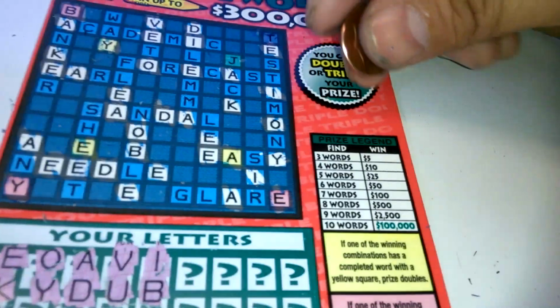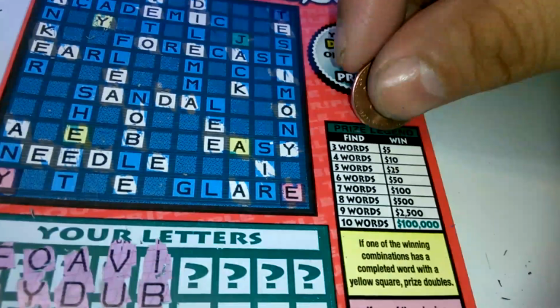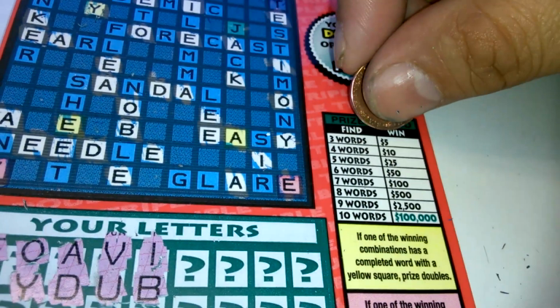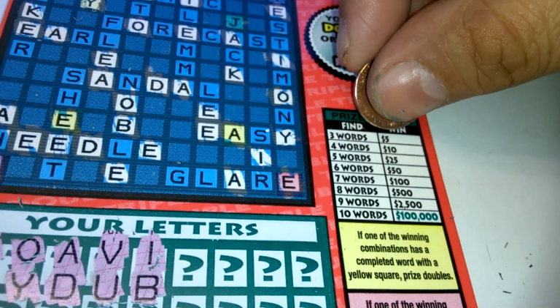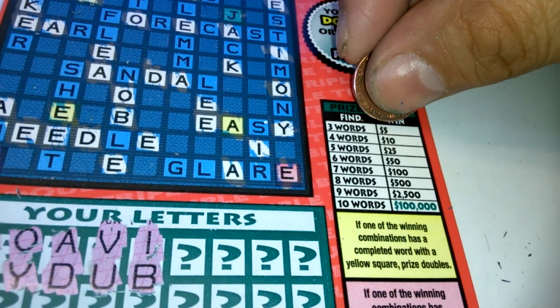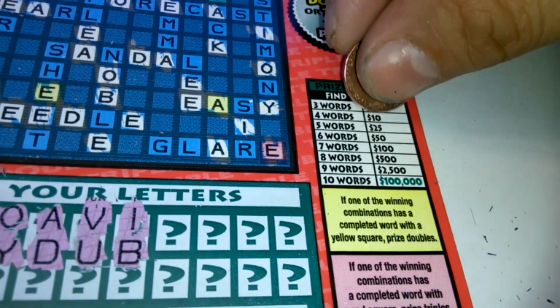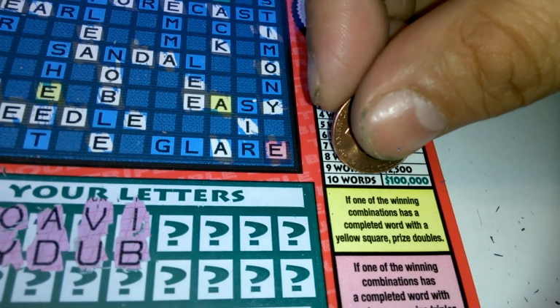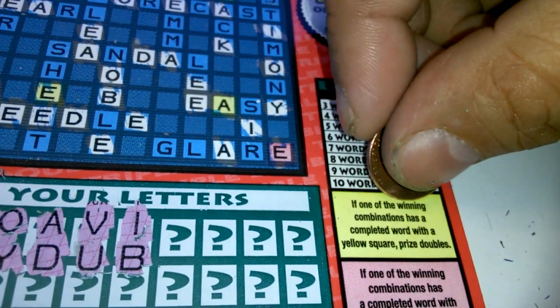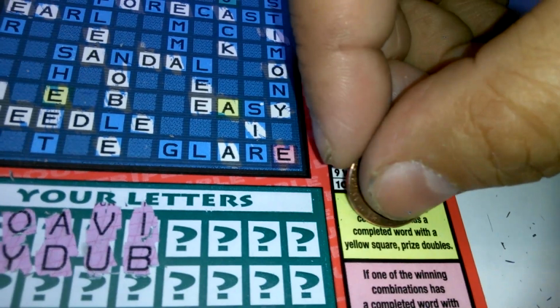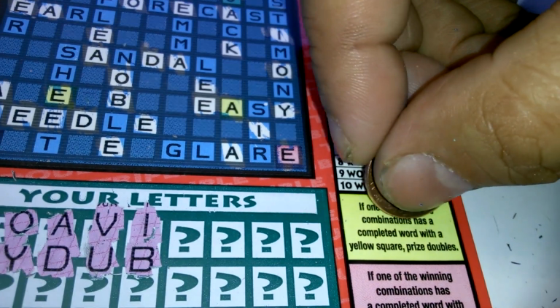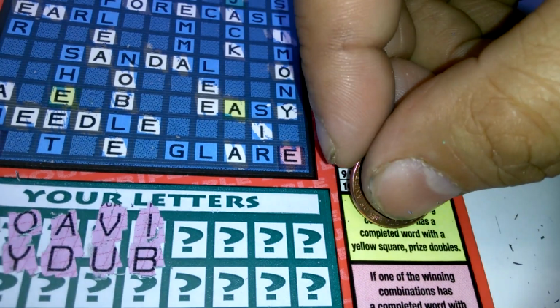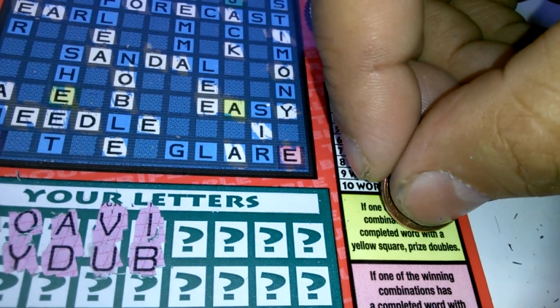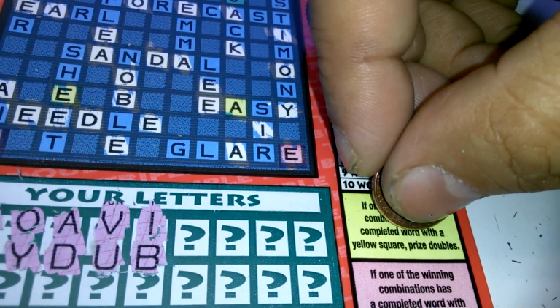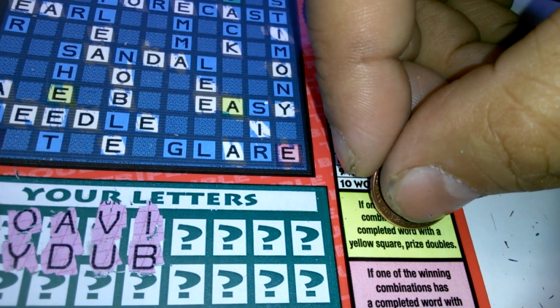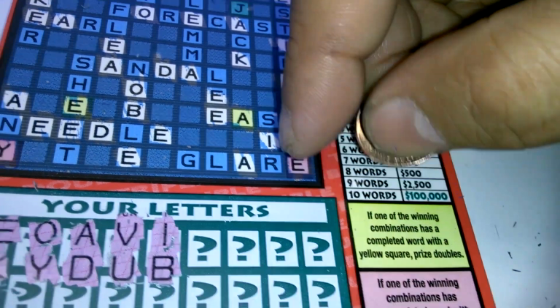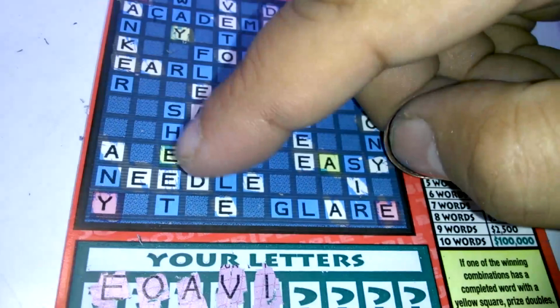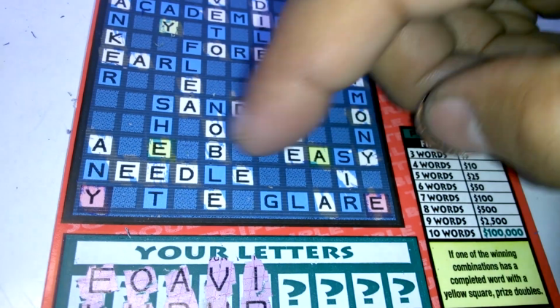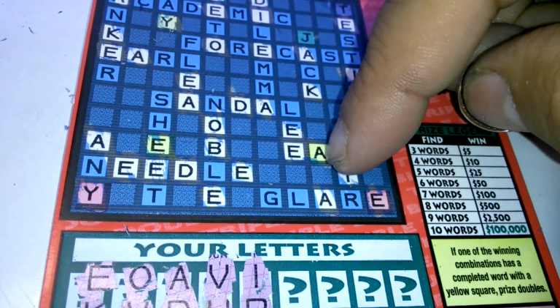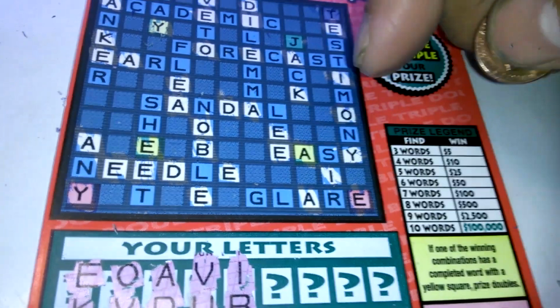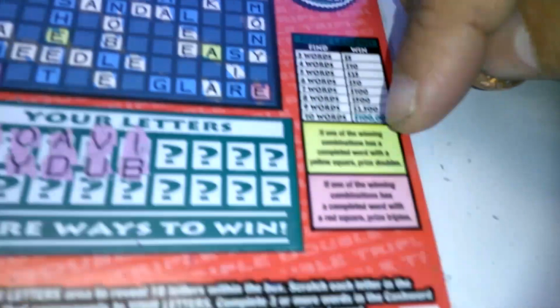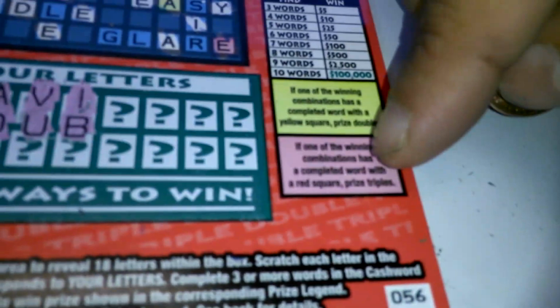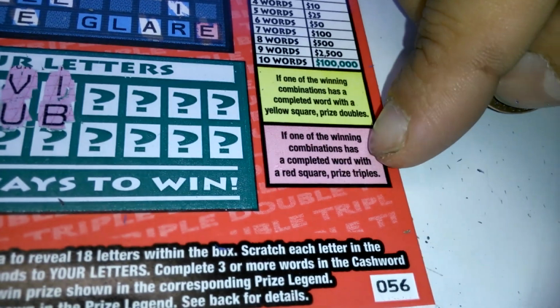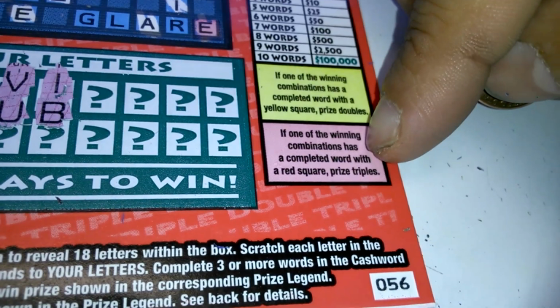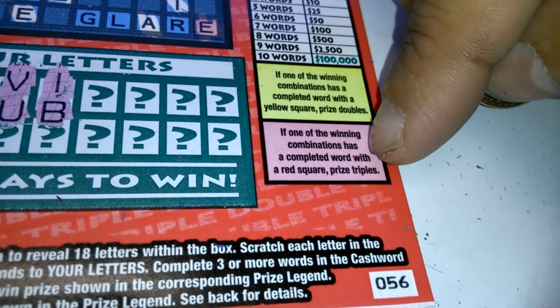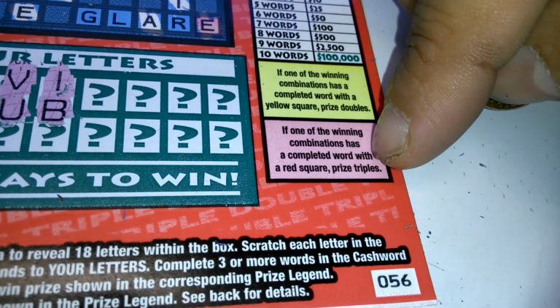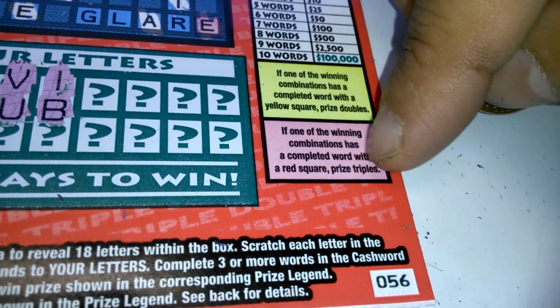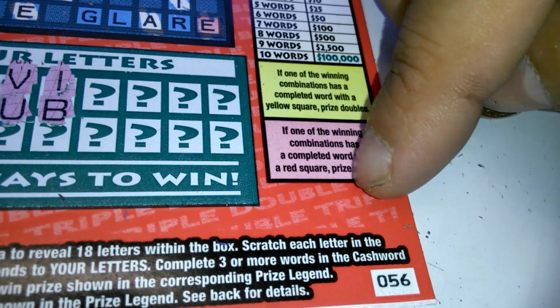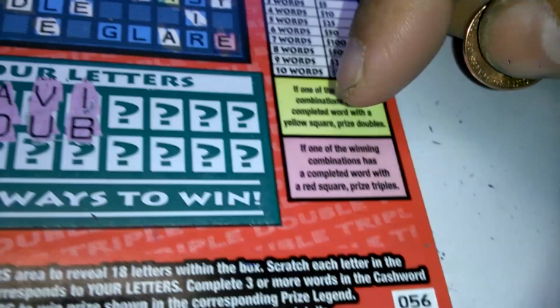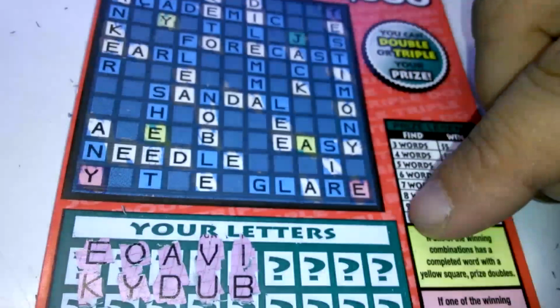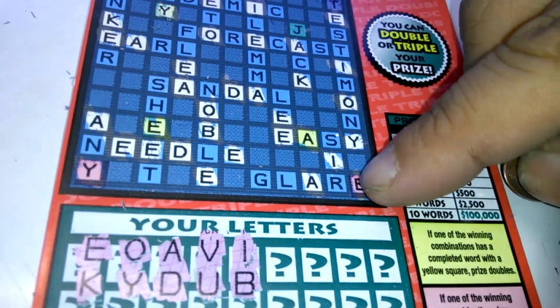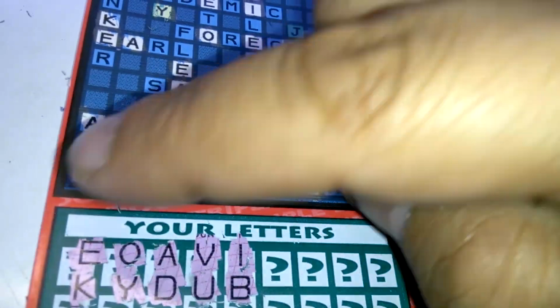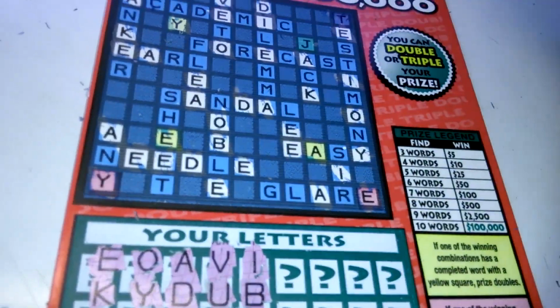You gotta get three or more words to win in the prize legend. But if one of the winning combinations has a completed word with a yellow square, the prize is double — like the E and the A that I scratched off there. If one of the winning combinations has a complete word with a red square, the prize is triple — like the E there and the Y there.